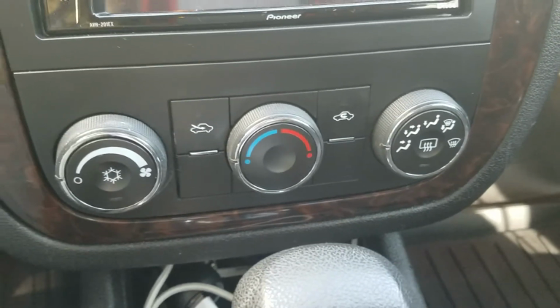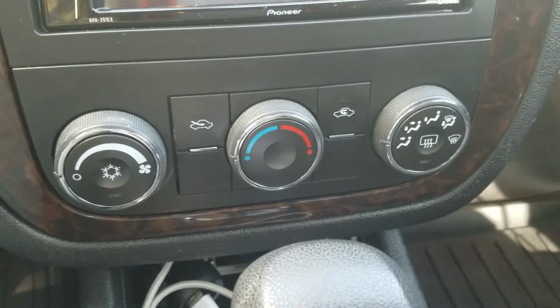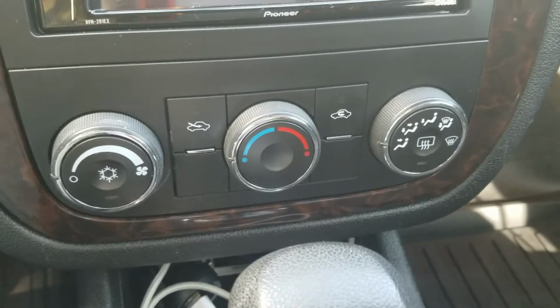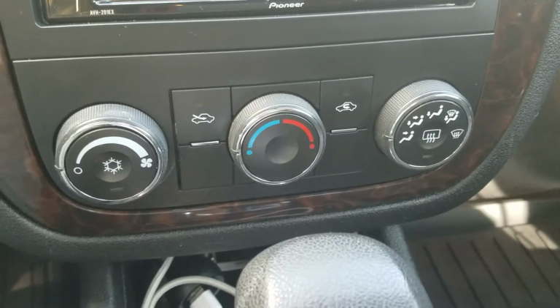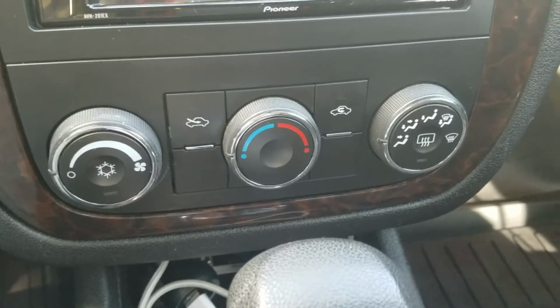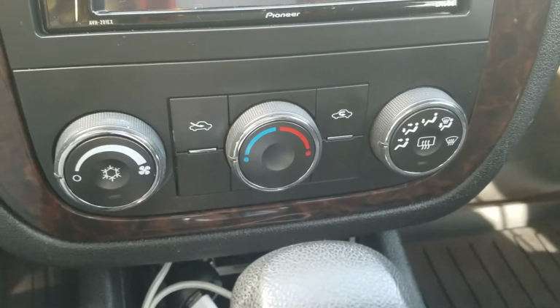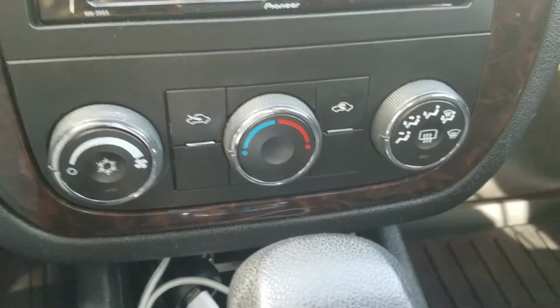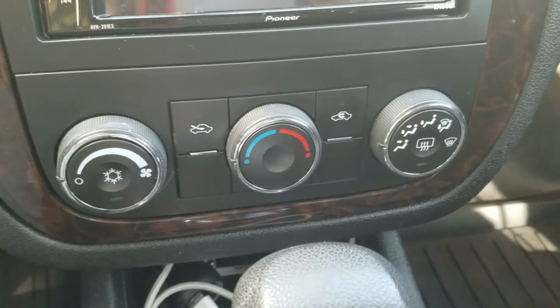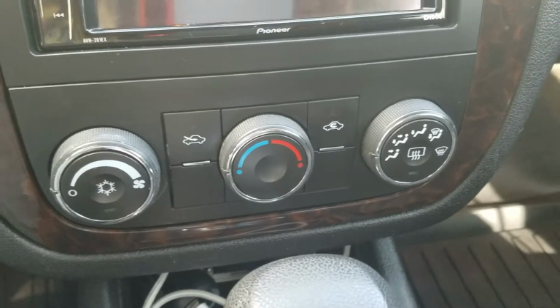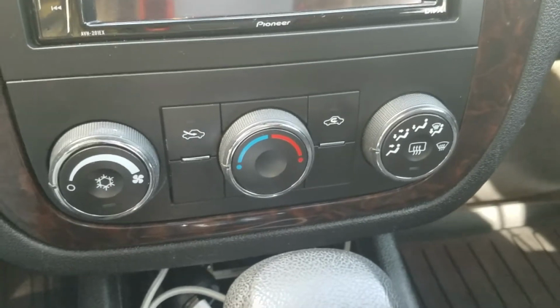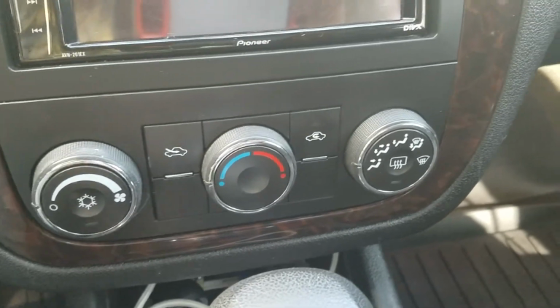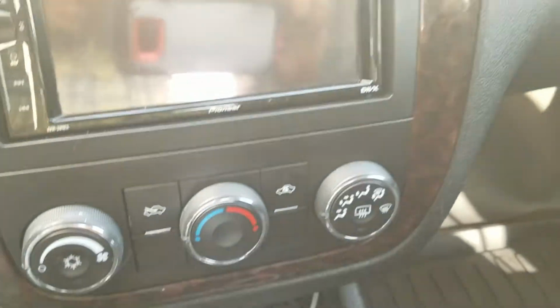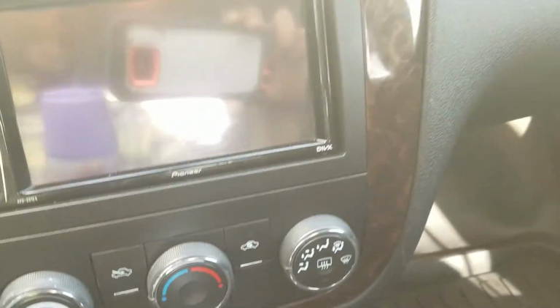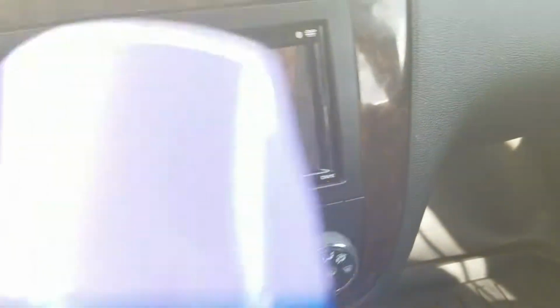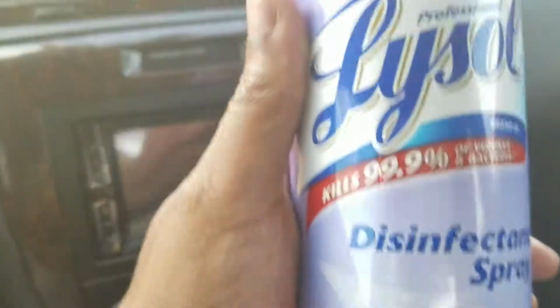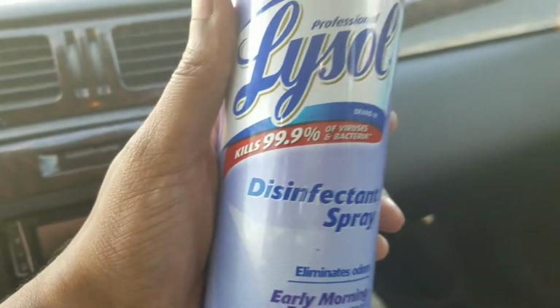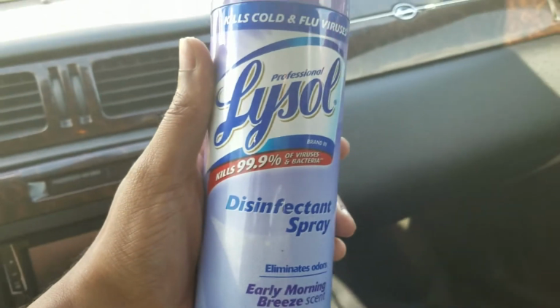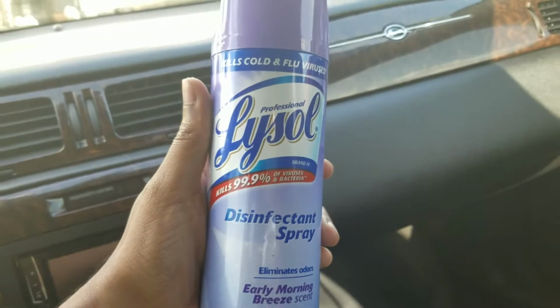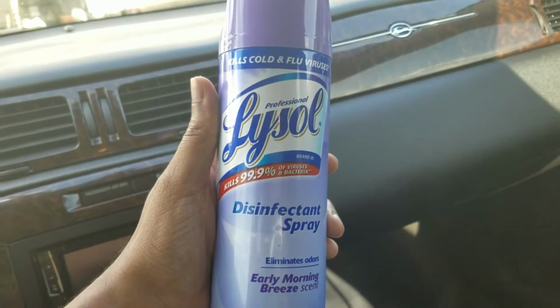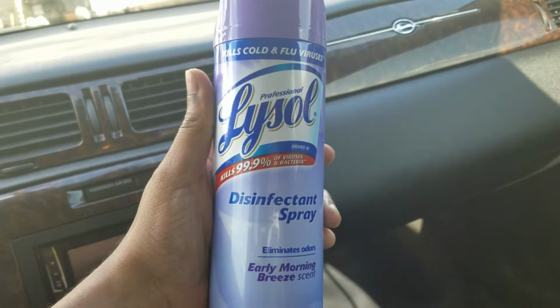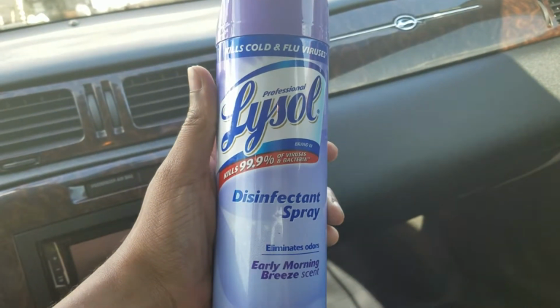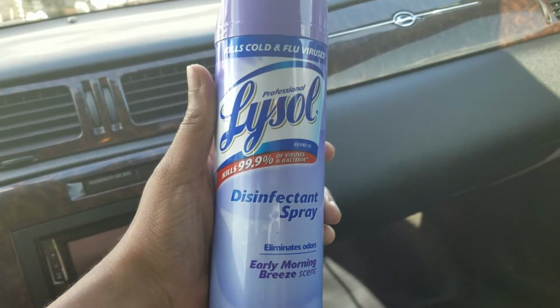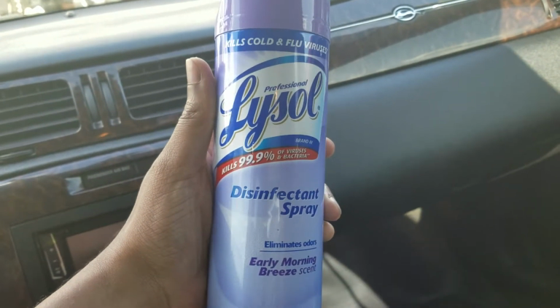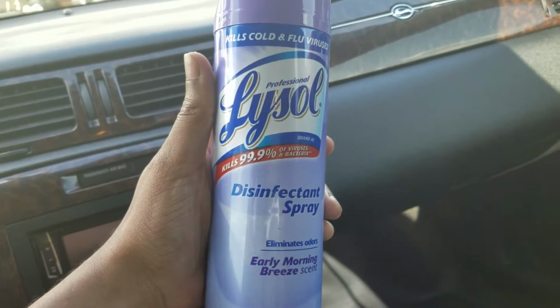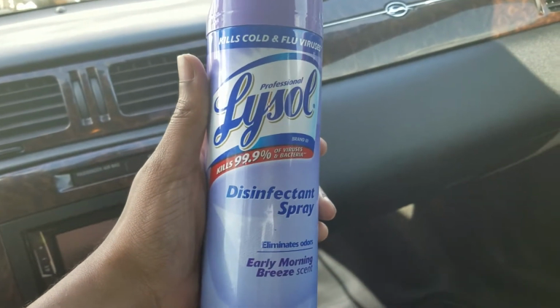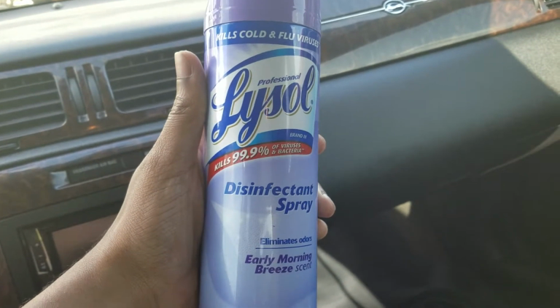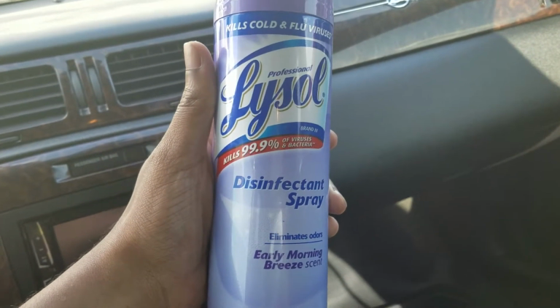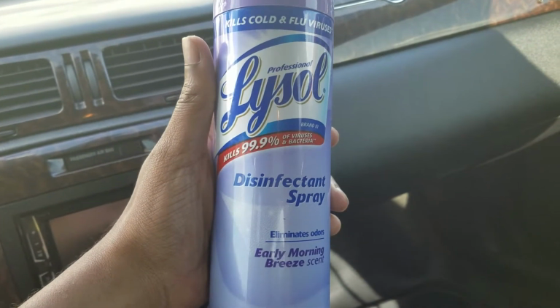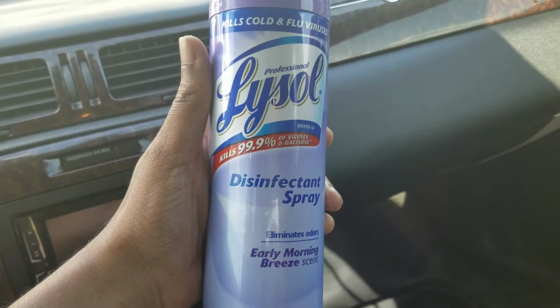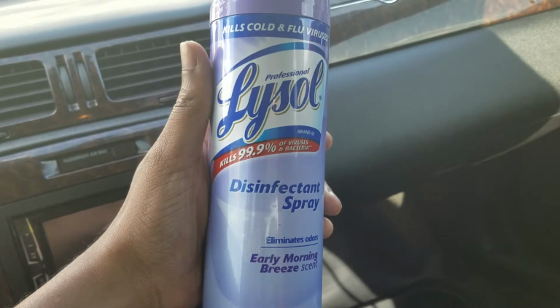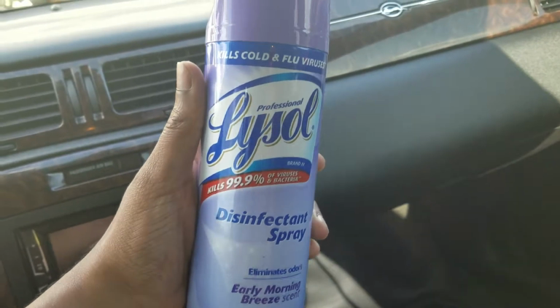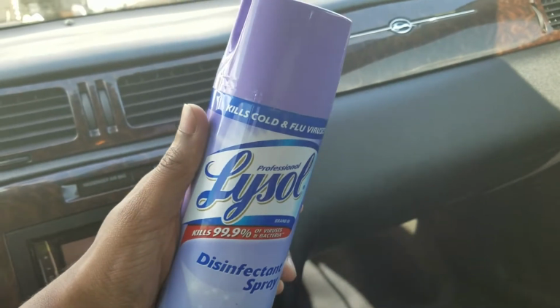All you need is something that you may already have at your home, and that's Lysol — Lysol disinfectant spray. It doesn't matter which kind you use, that's pretty much up to you, but this is the one I use.